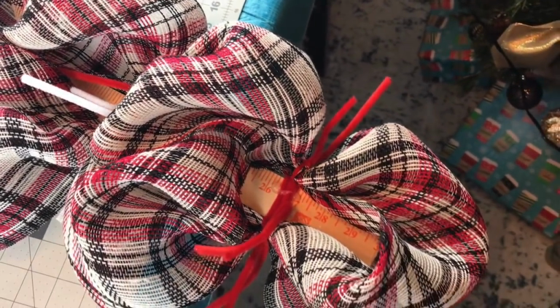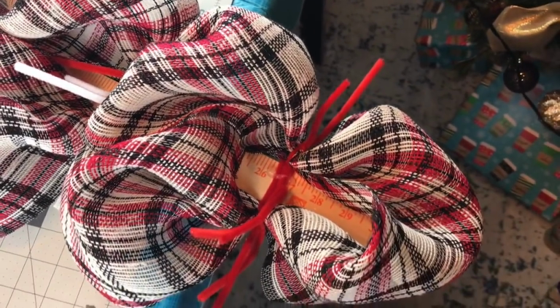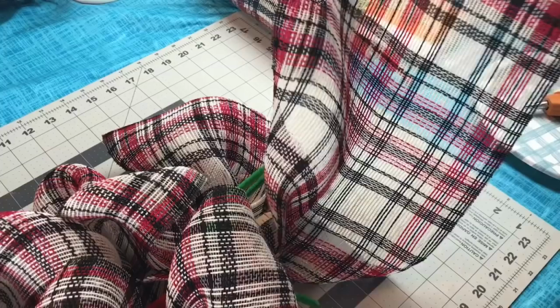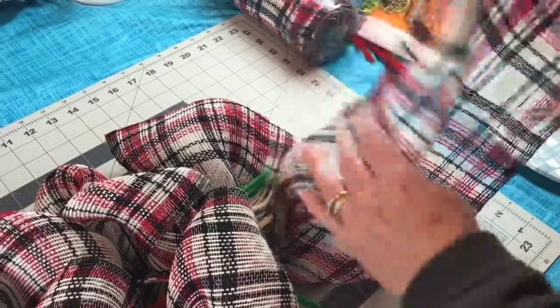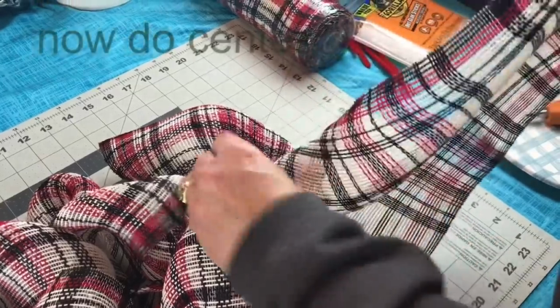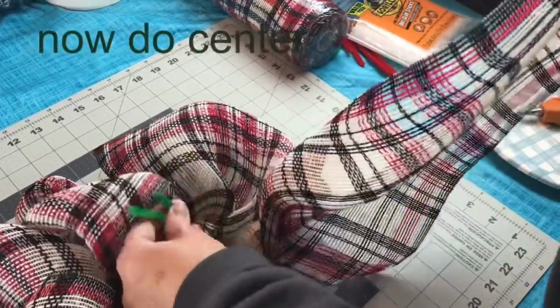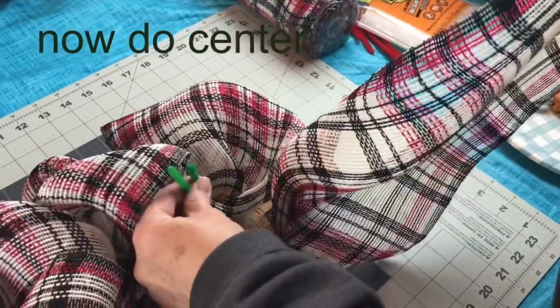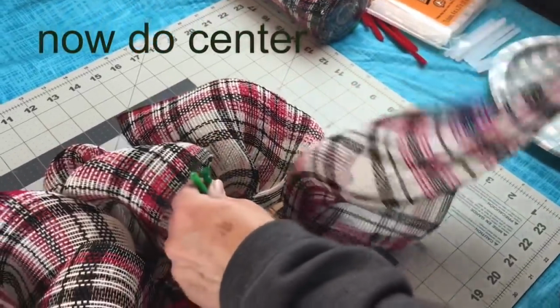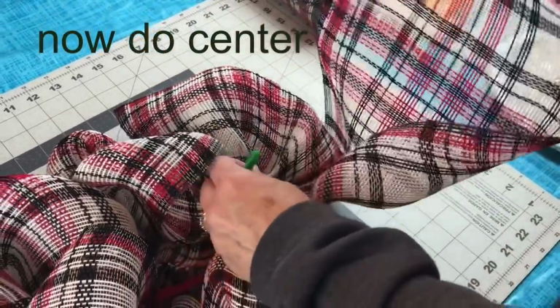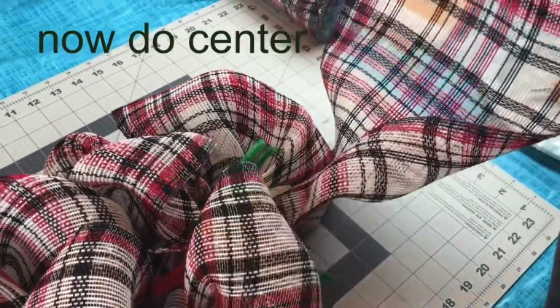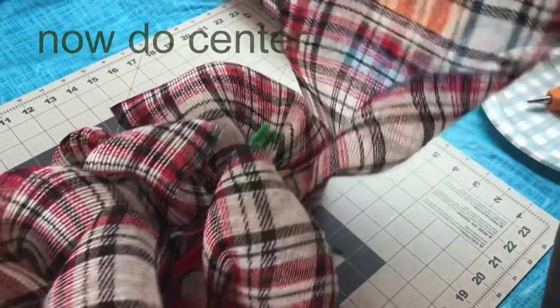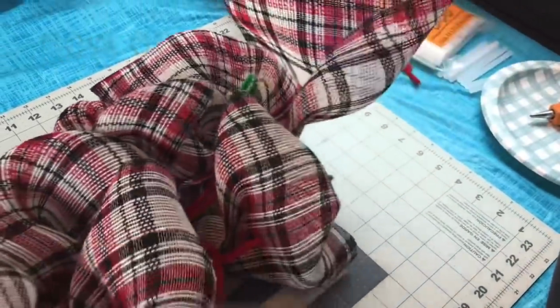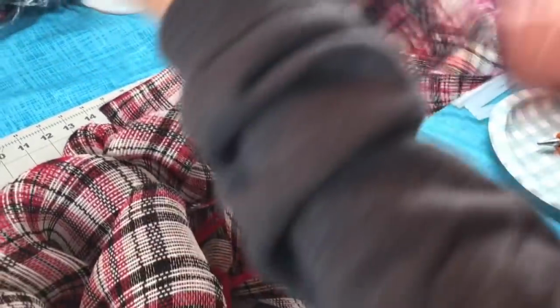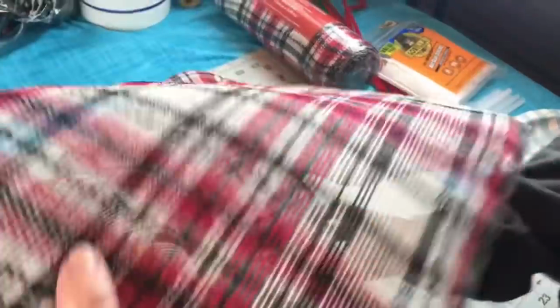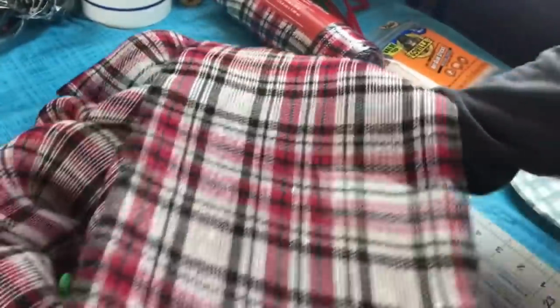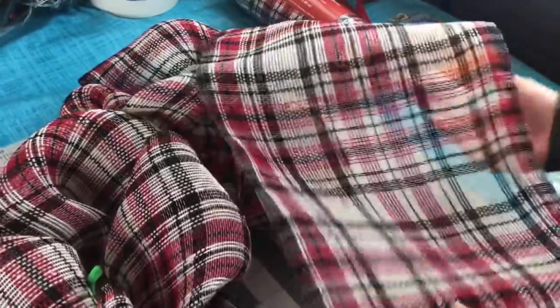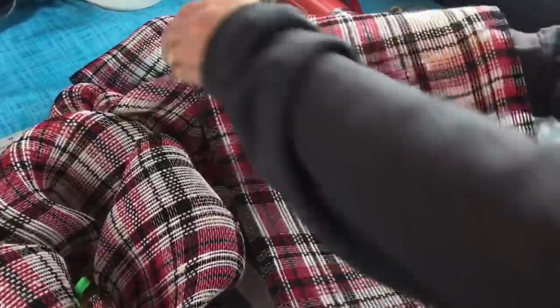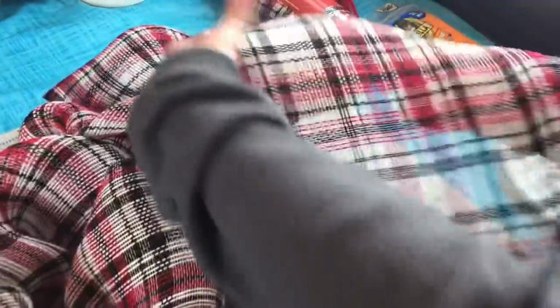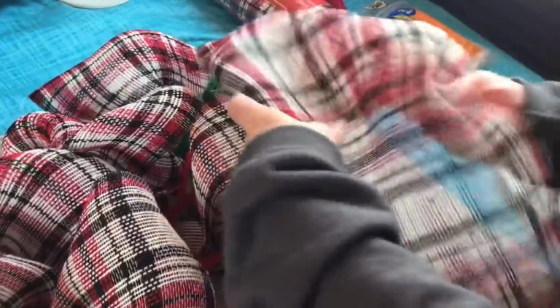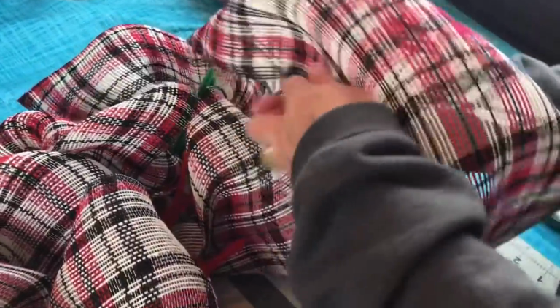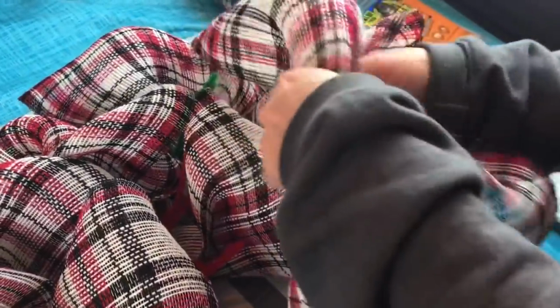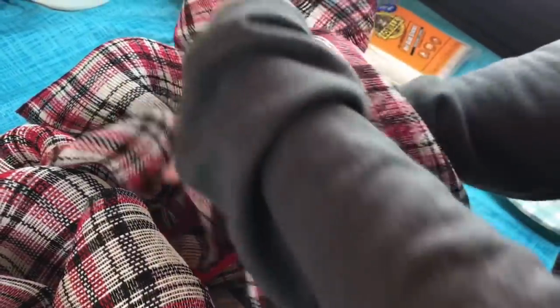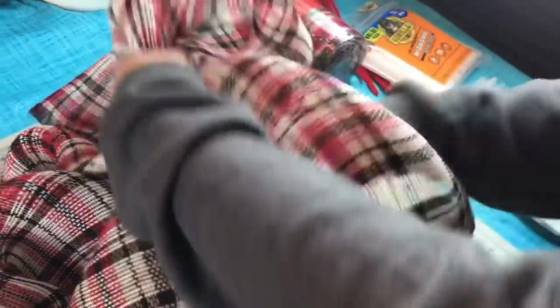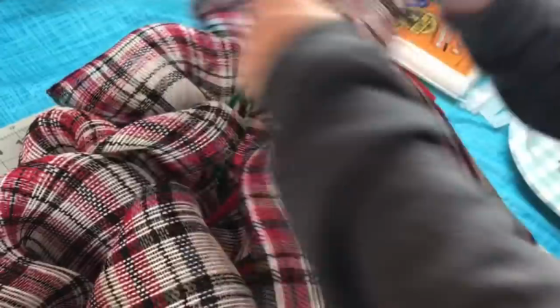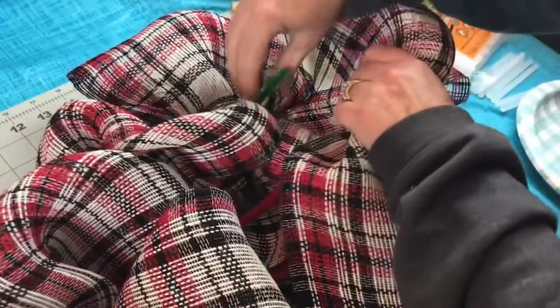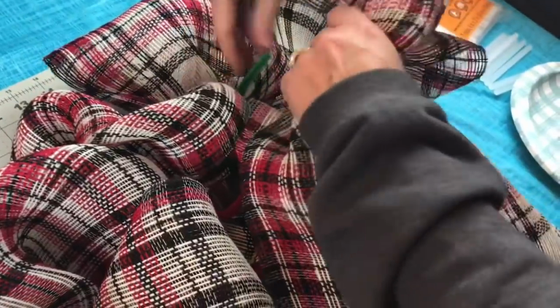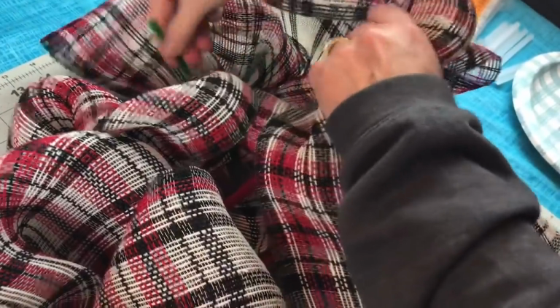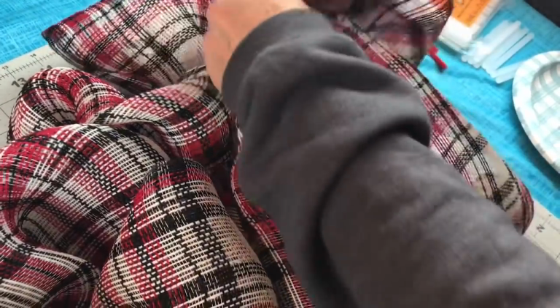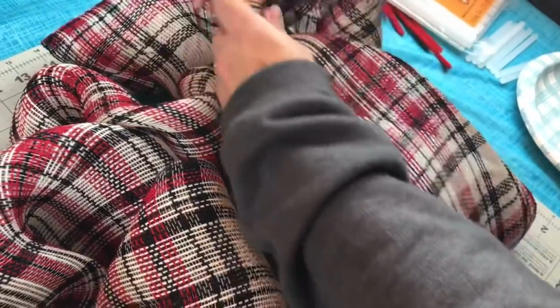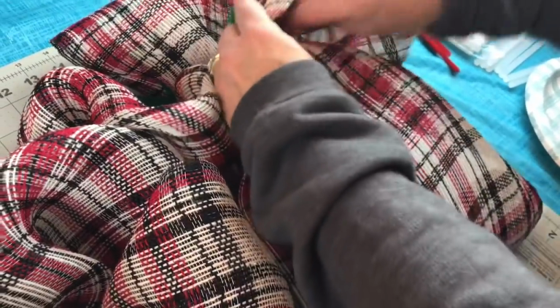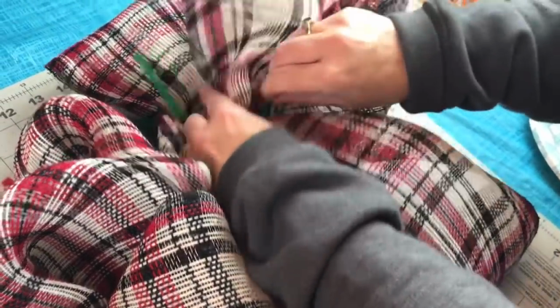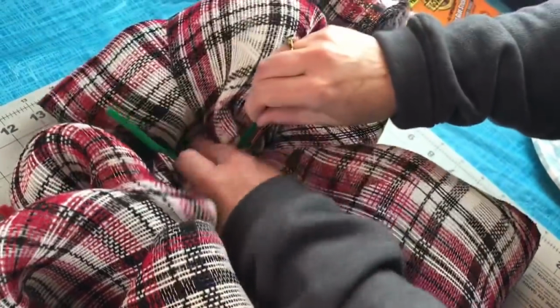Do the same thing down the center. Just continue making your poofs the same size as you have been. Make sure you're making them about the same size — if you need to pull out a ruler and measure each time, do it, because that's the key to making it look good.